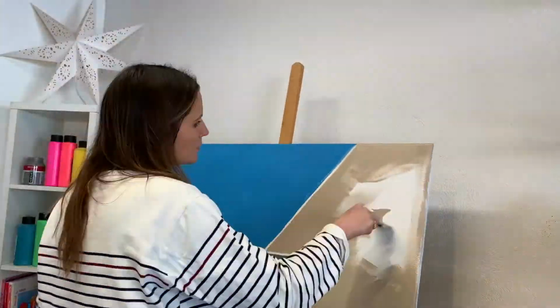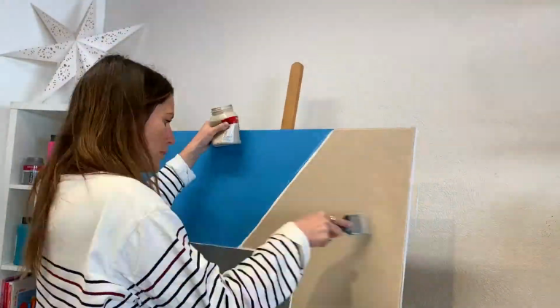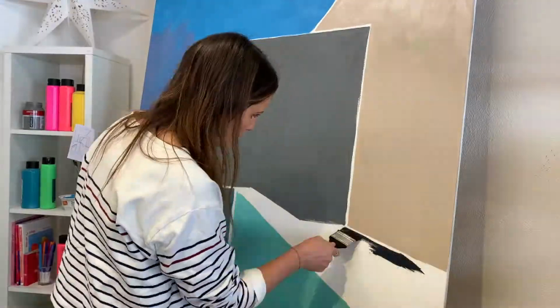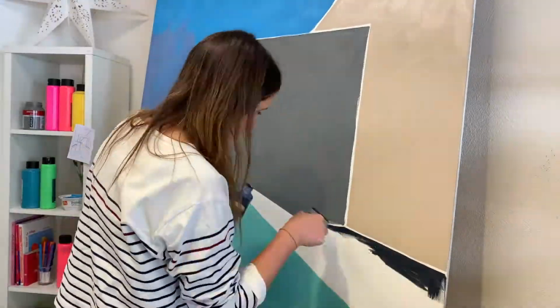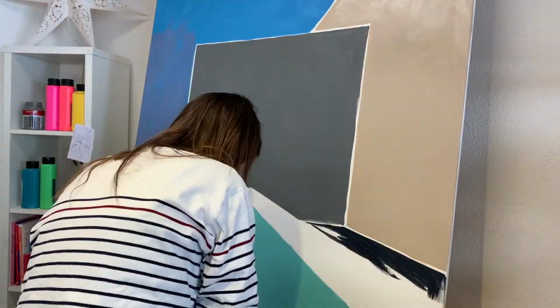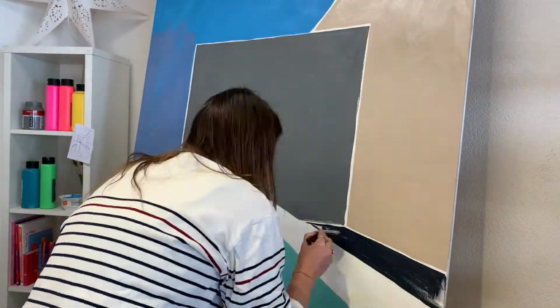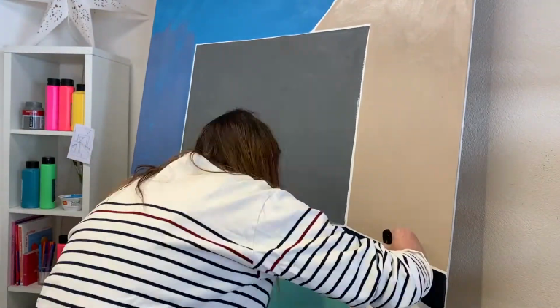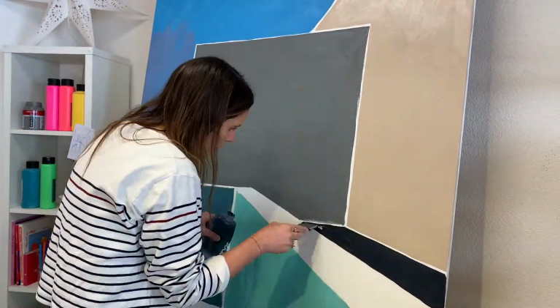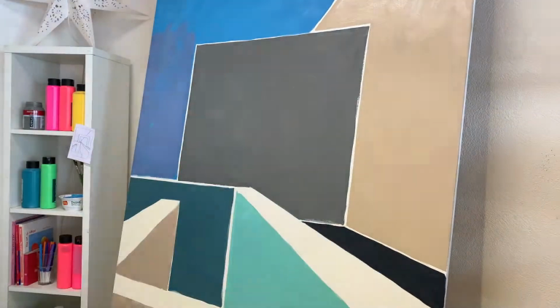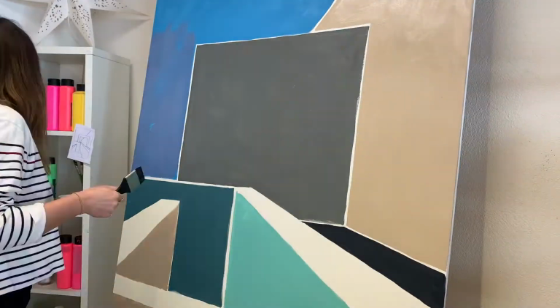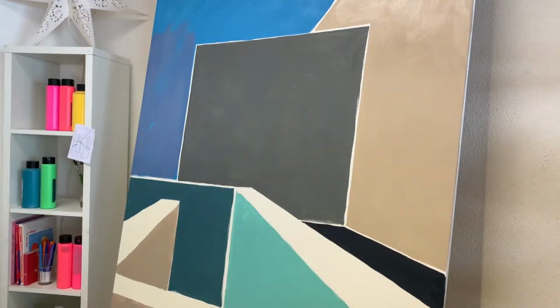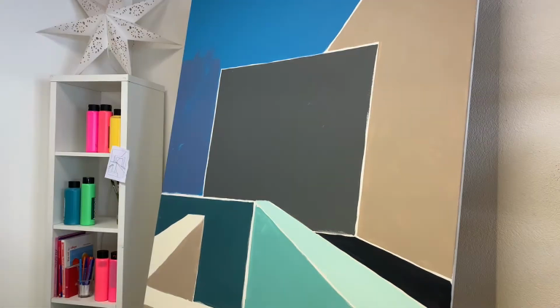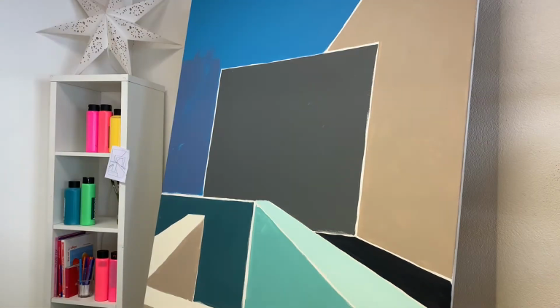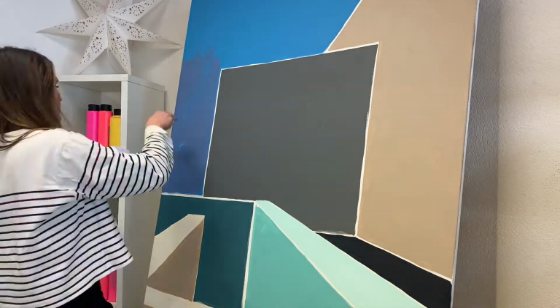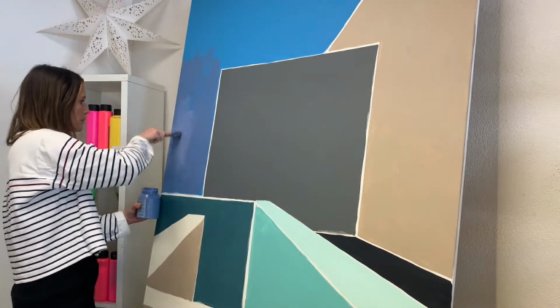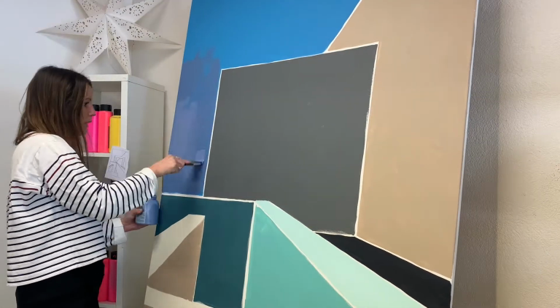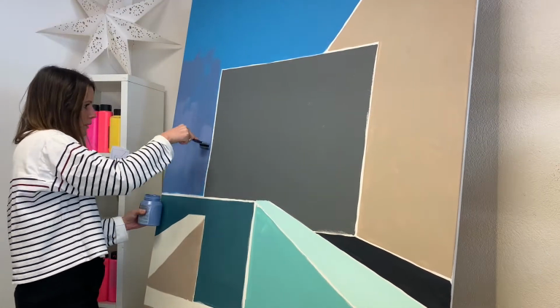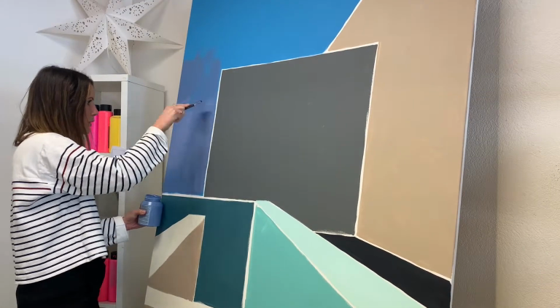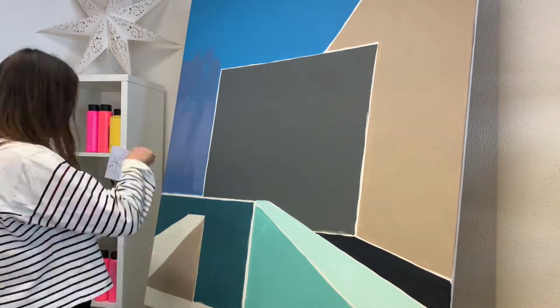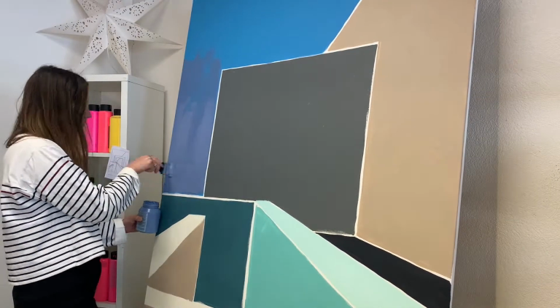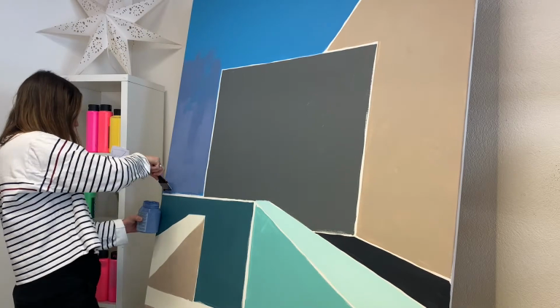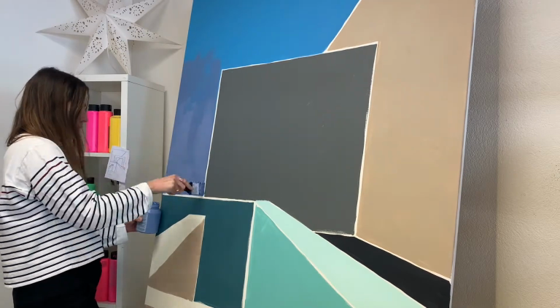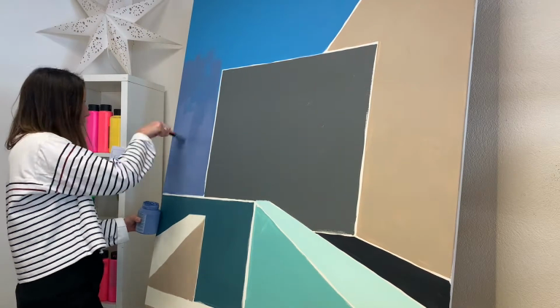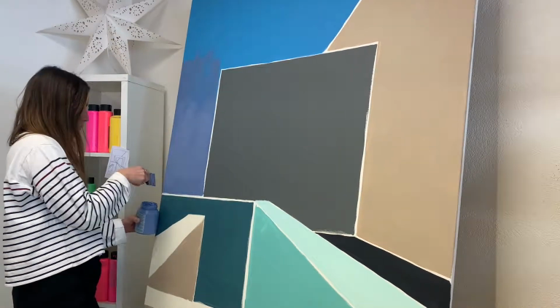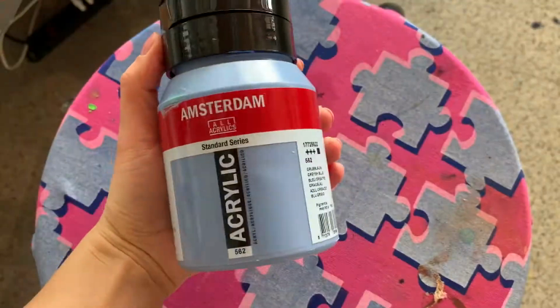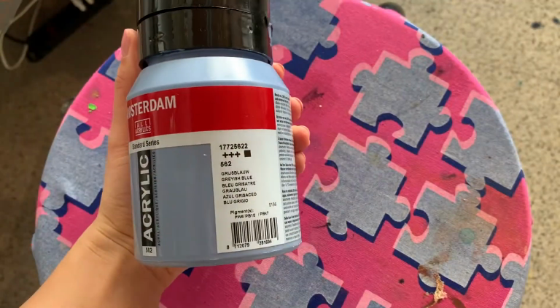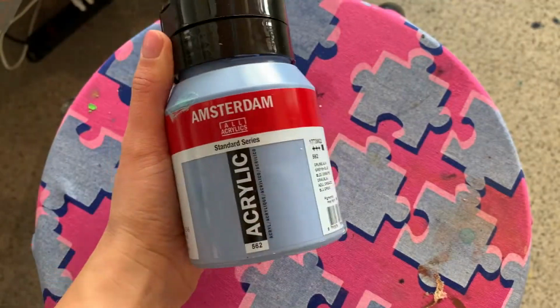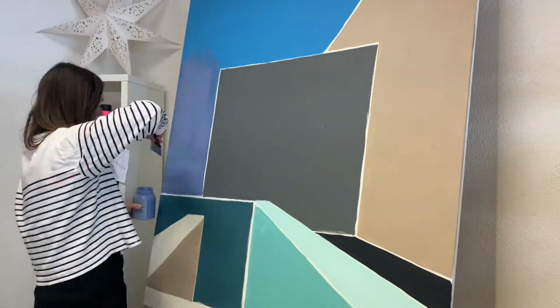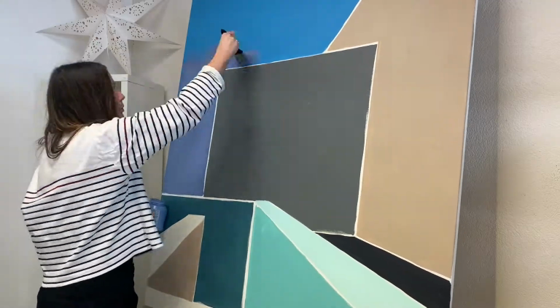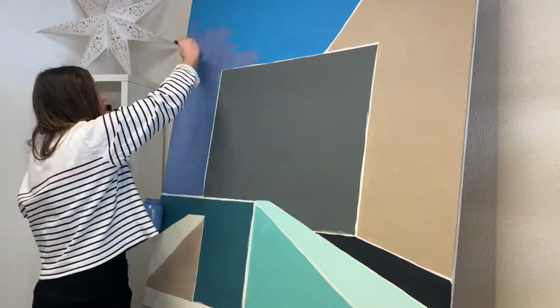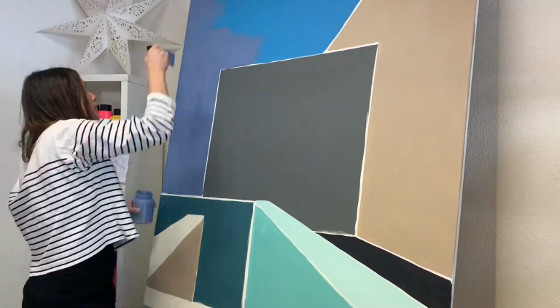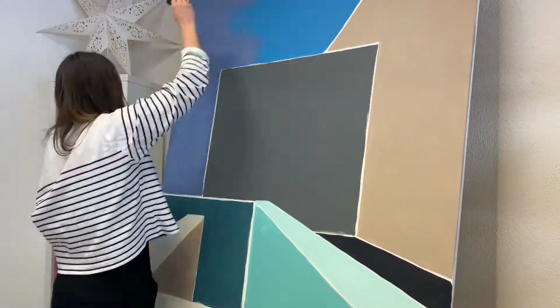I immediately didn't like the blue shade, so I've gone over the top with this slightly more purpley blue — it's called gray blue, and I just much prefer the tone.